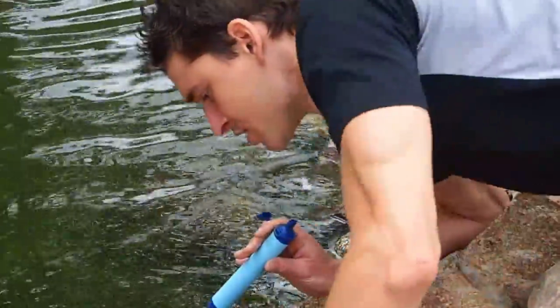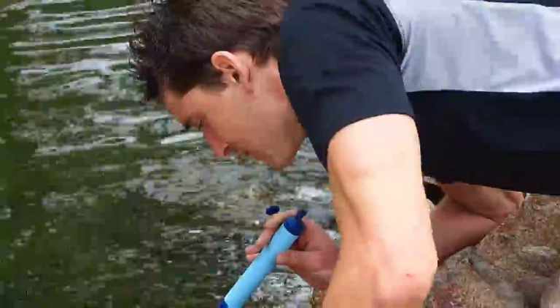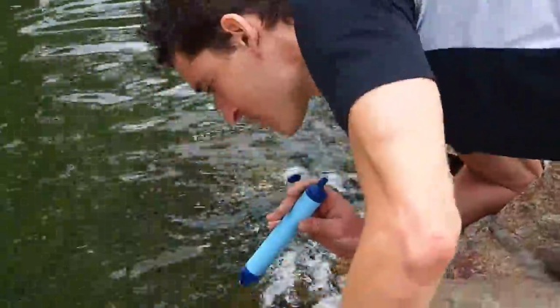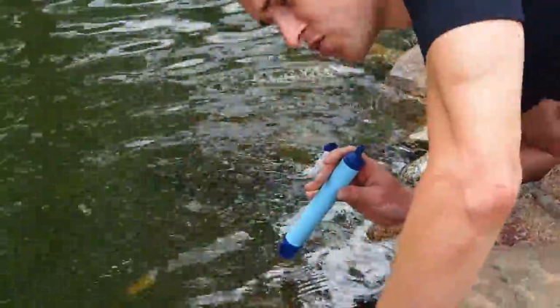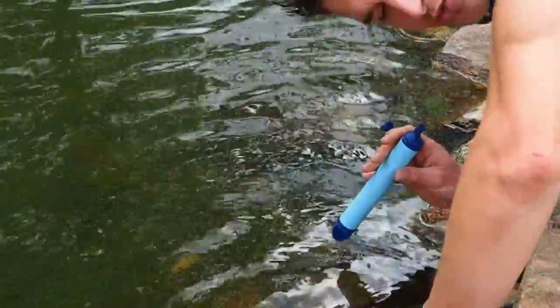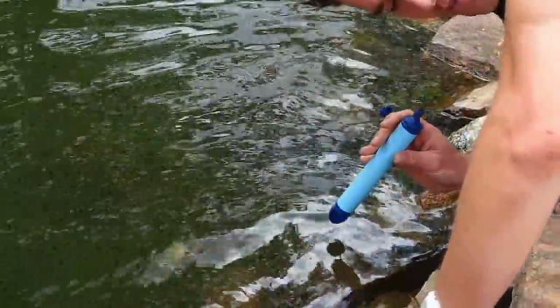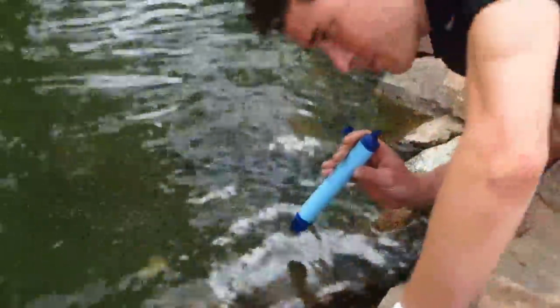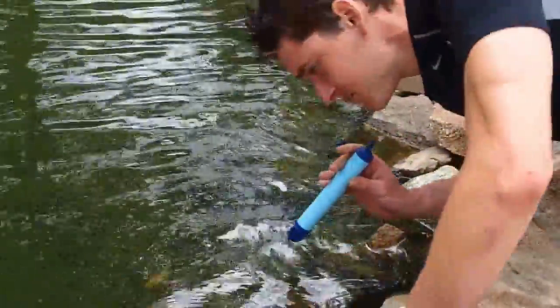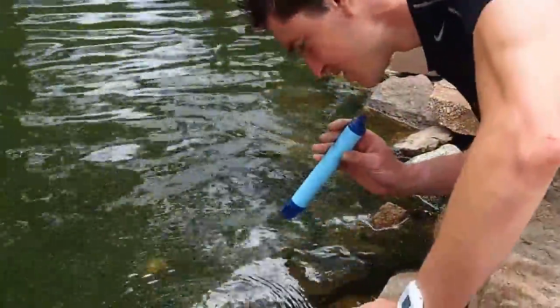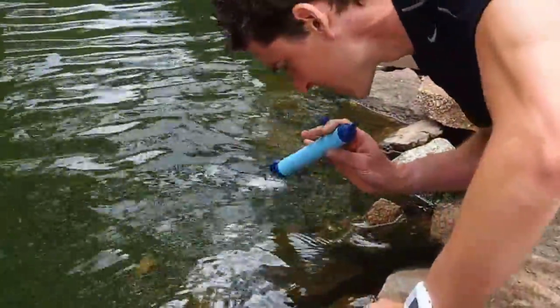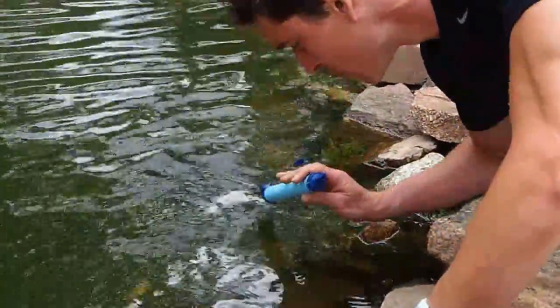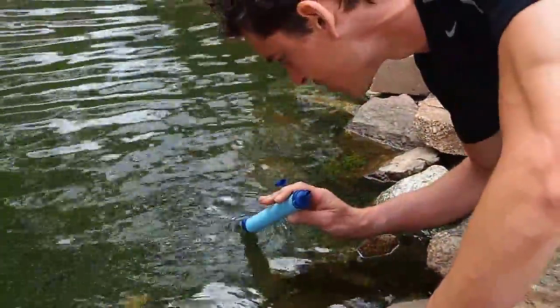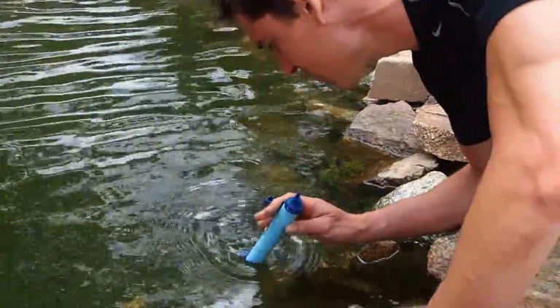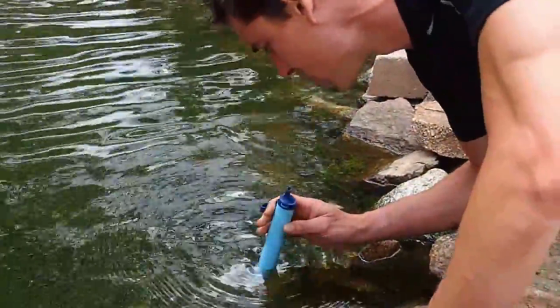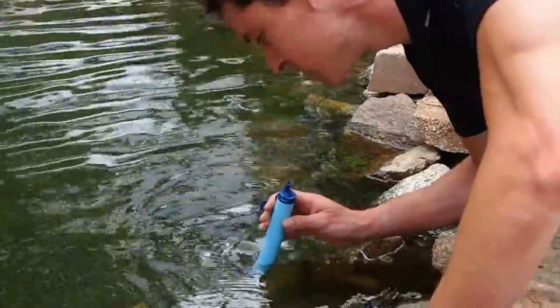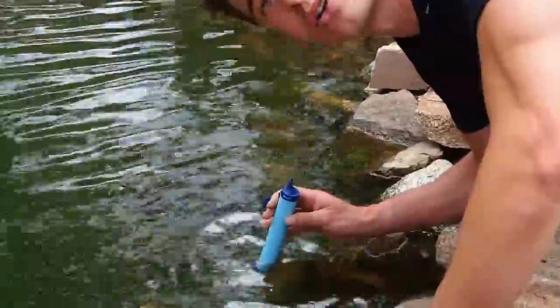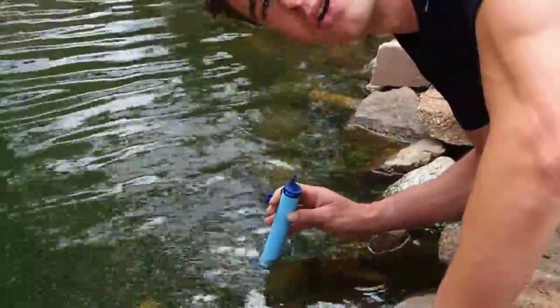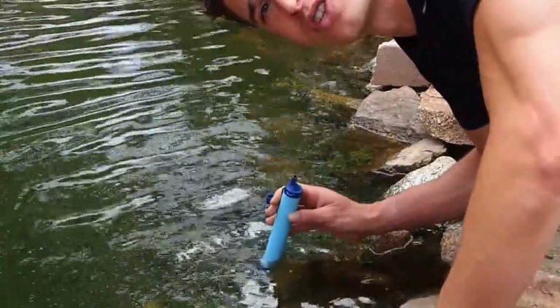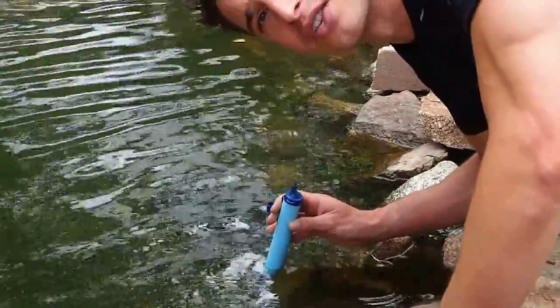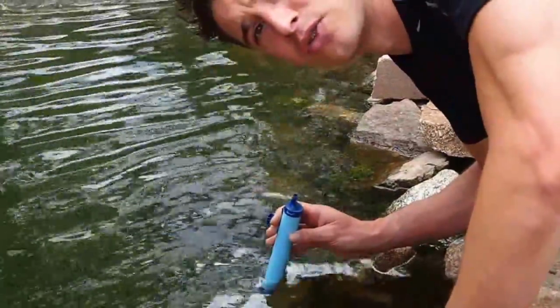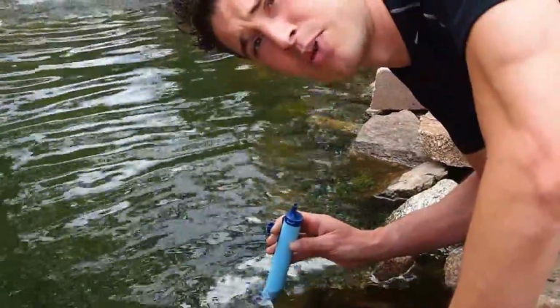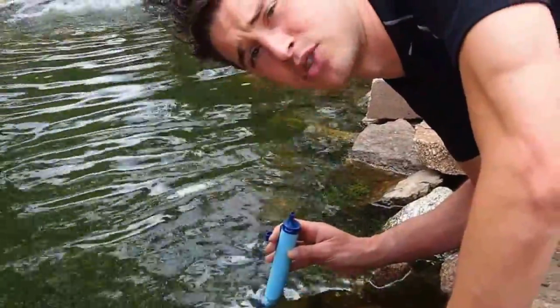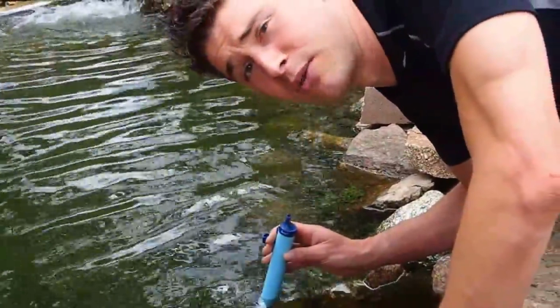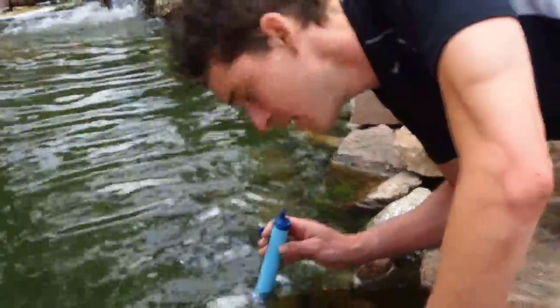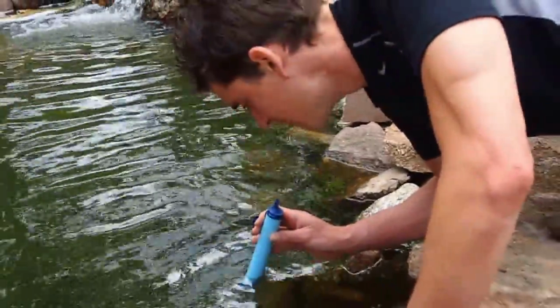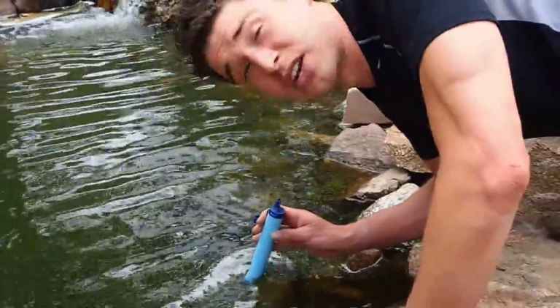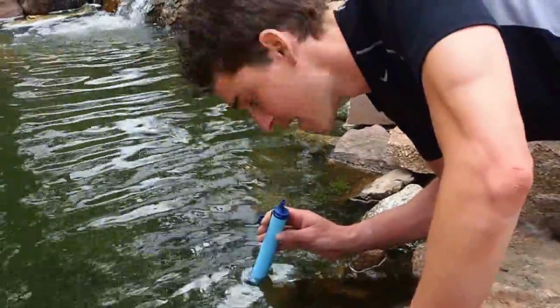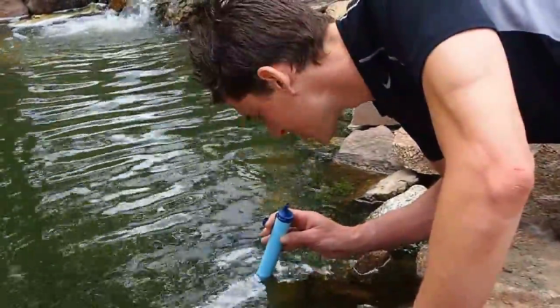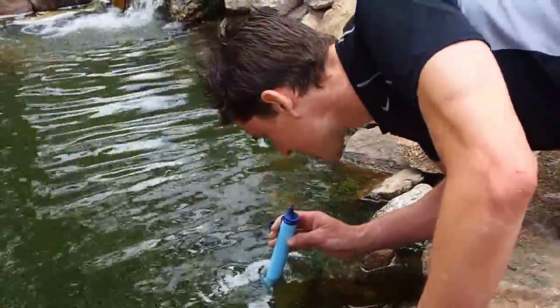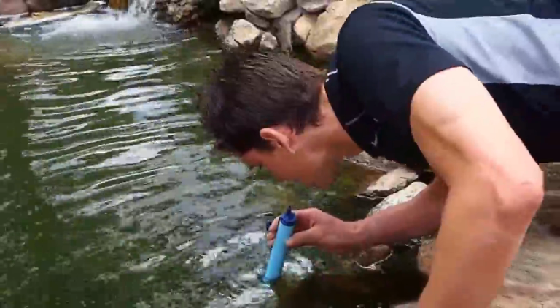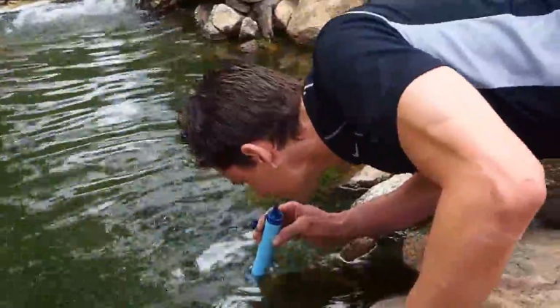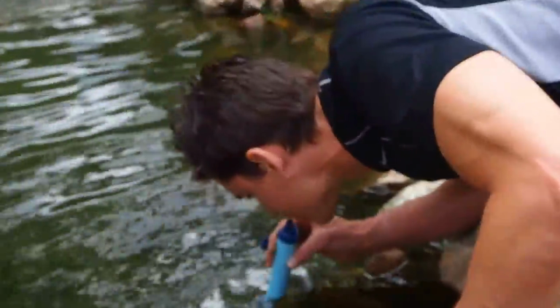So I've never actually used one of these before, but I'm going to see what it tastes like and see how it works. Apparently you're supposed to hold it there in the water for just a second so the filter picks up just a little bit of the particulate matter. It starts to suck it in there, and then you just drink.